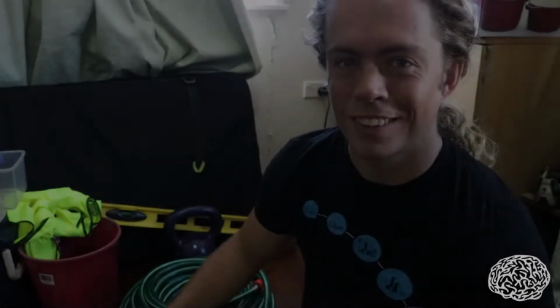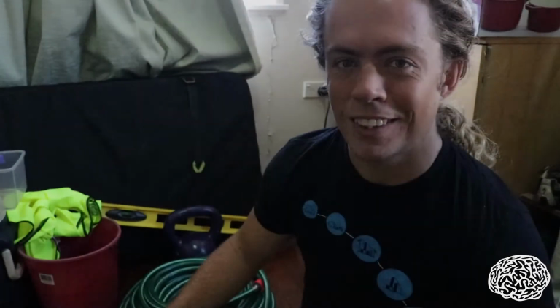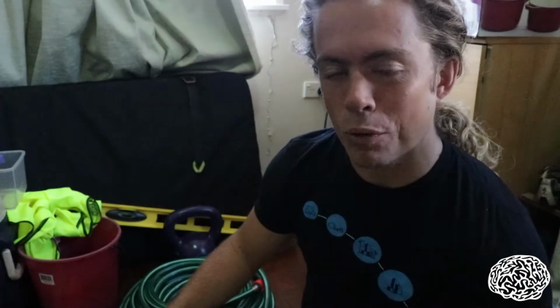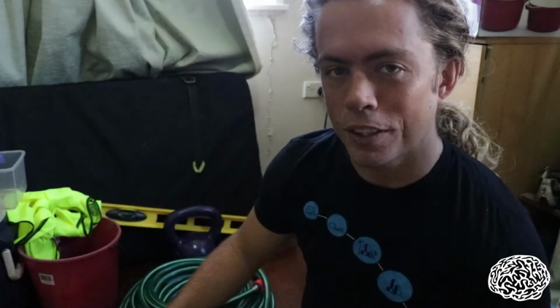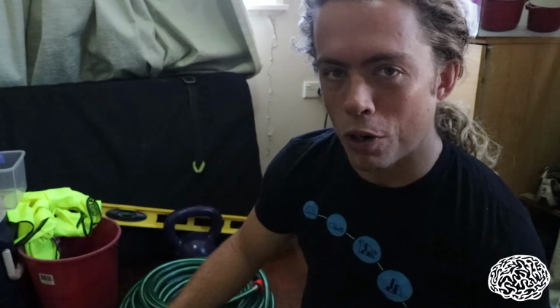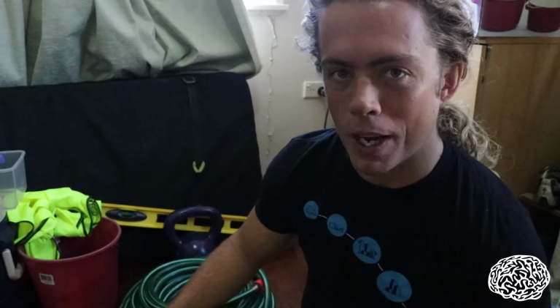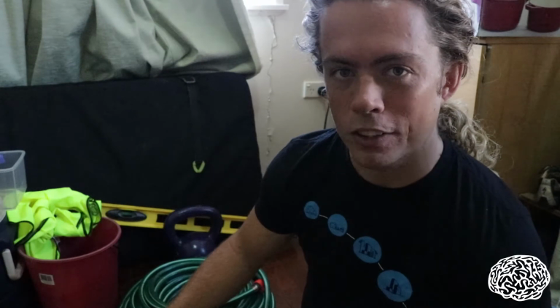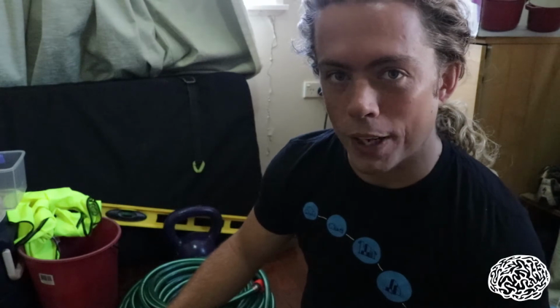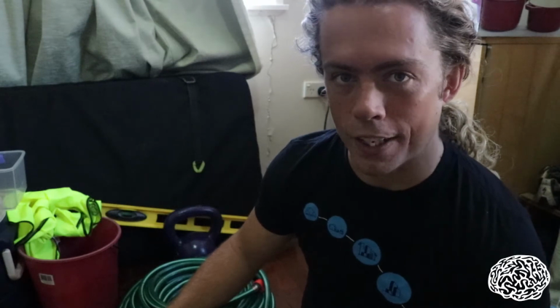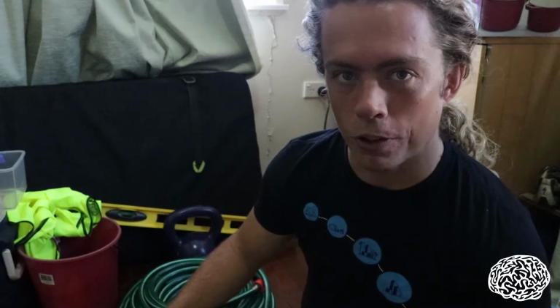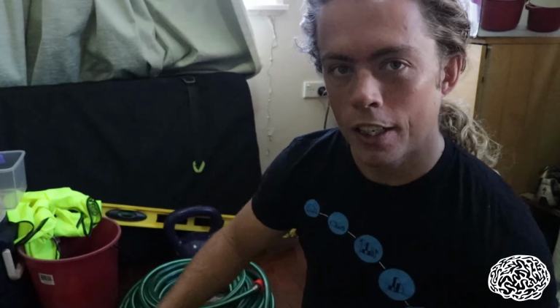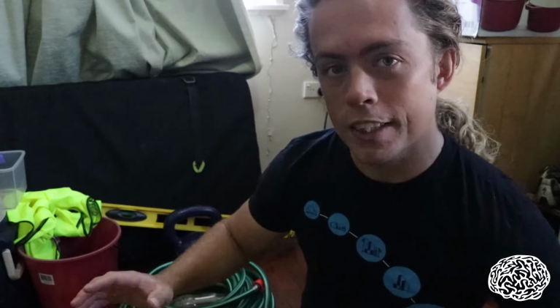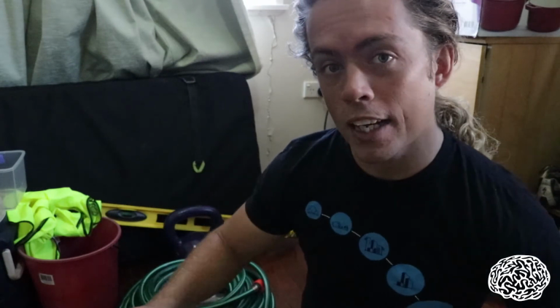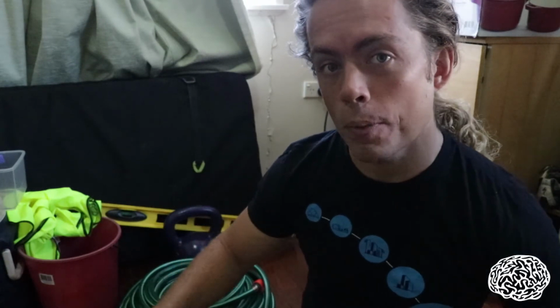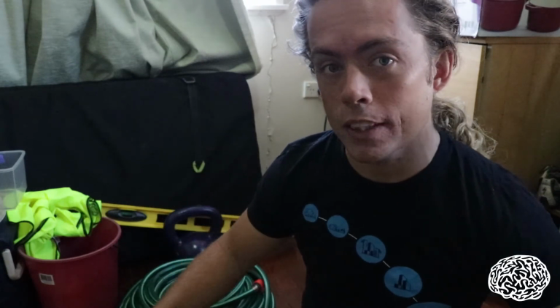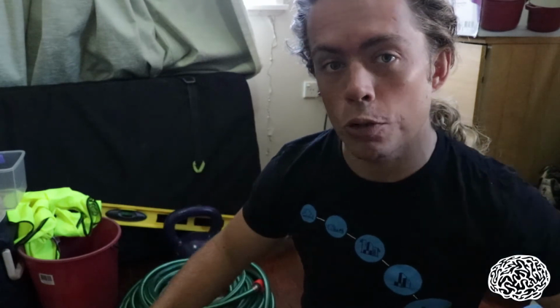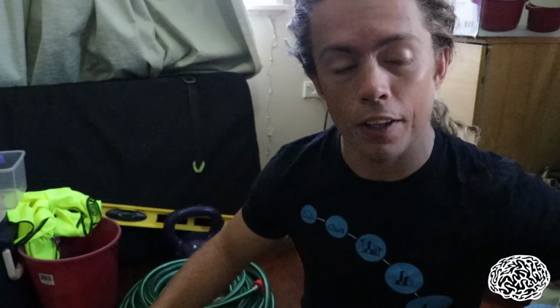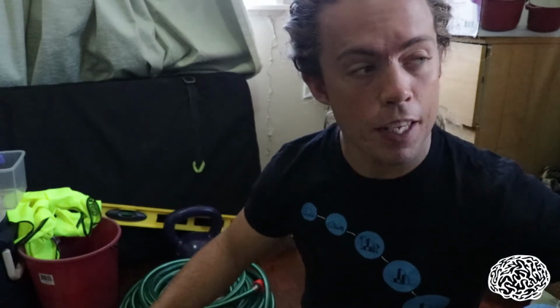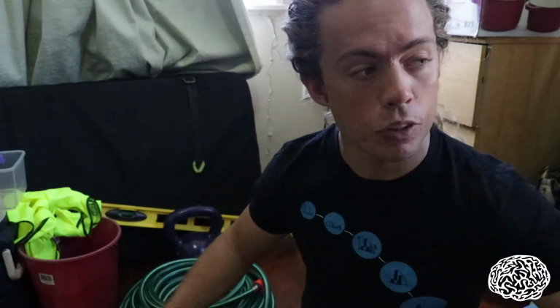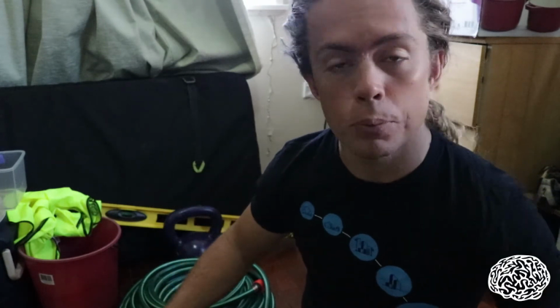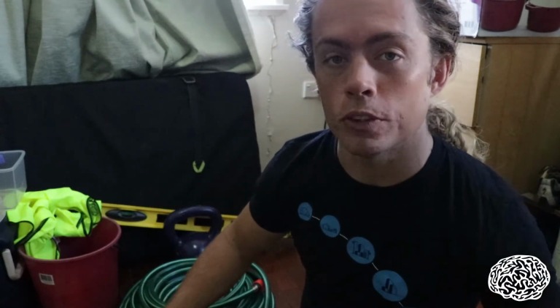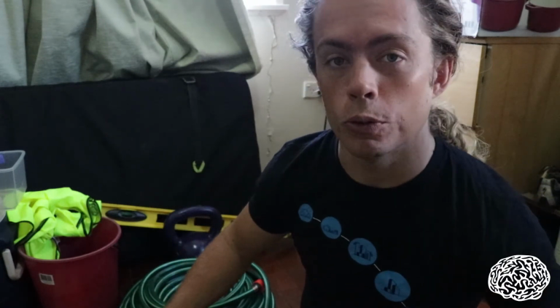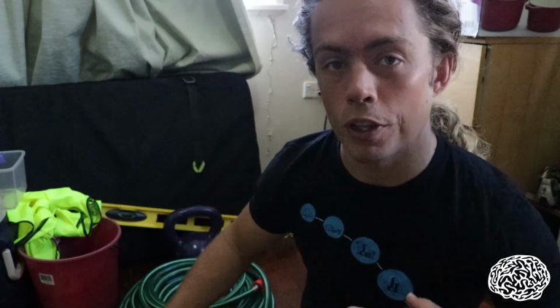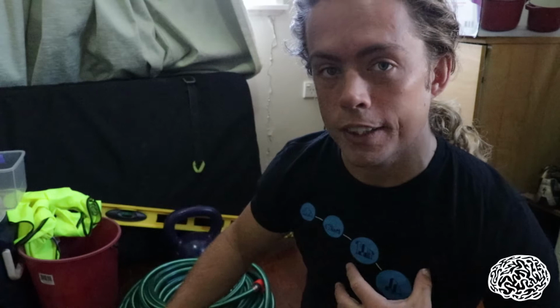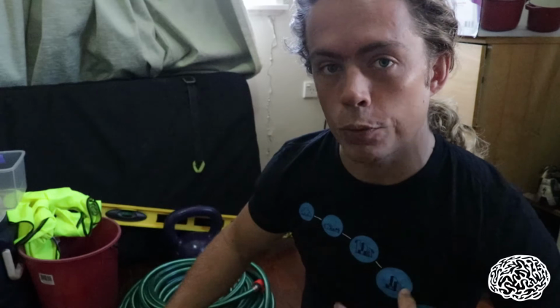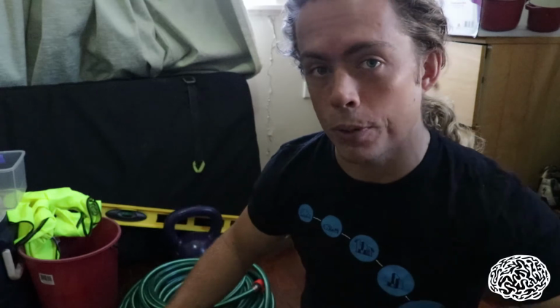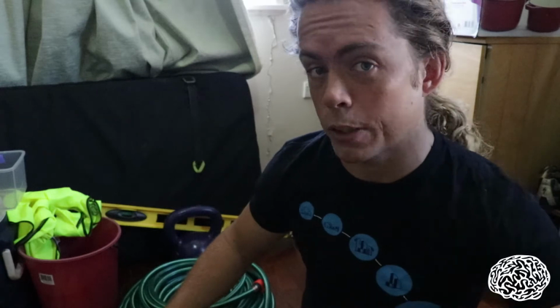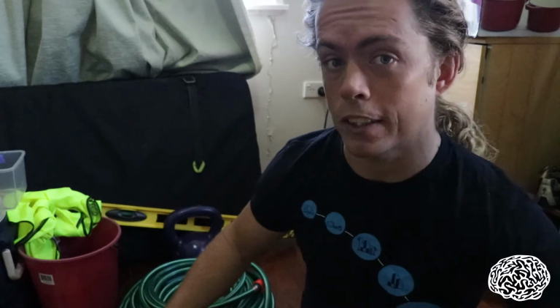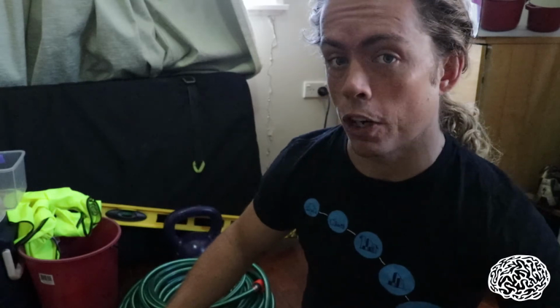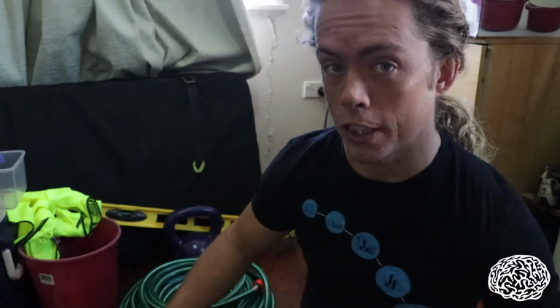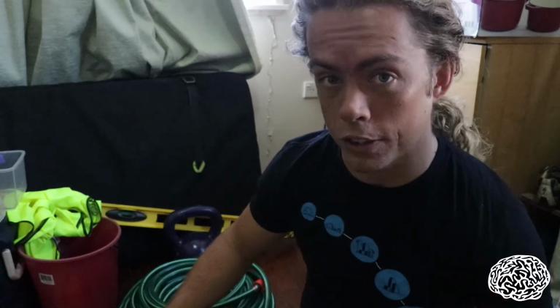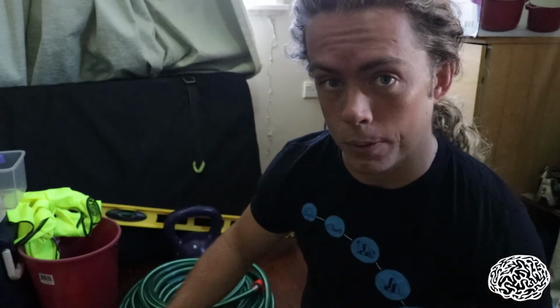Hey everyone and welcome back to Ideanthro. Today I'm going to tell you about the most important tool that I take with me when inspecting bioretention systems.